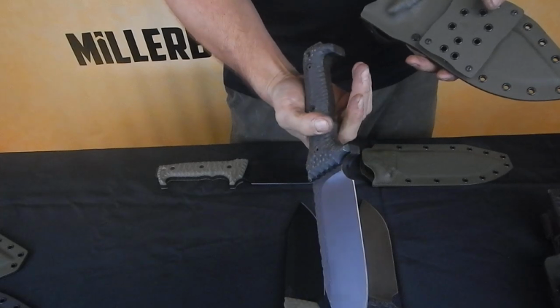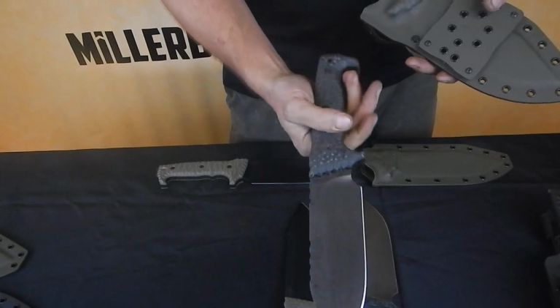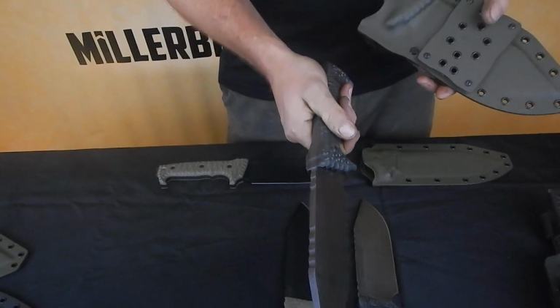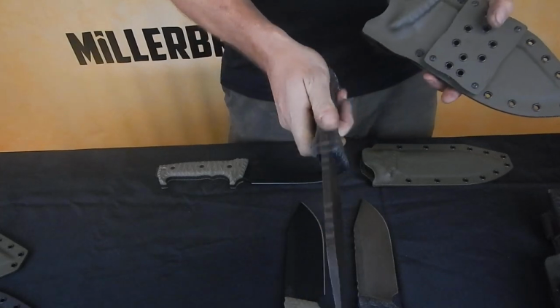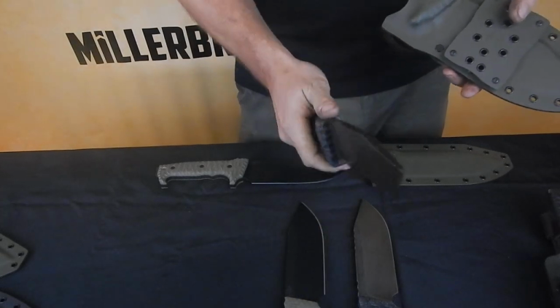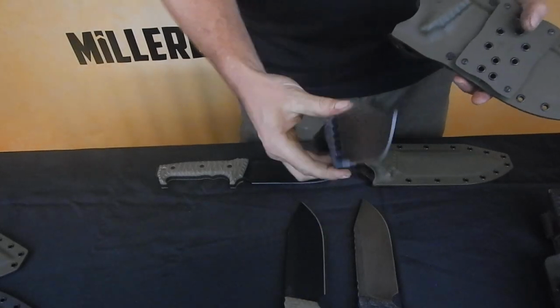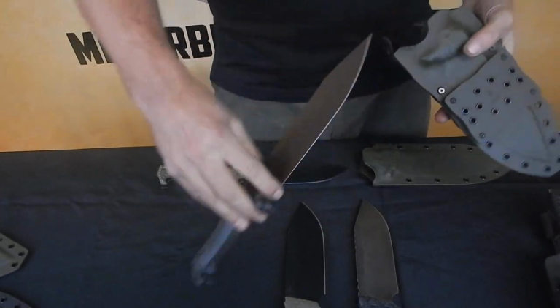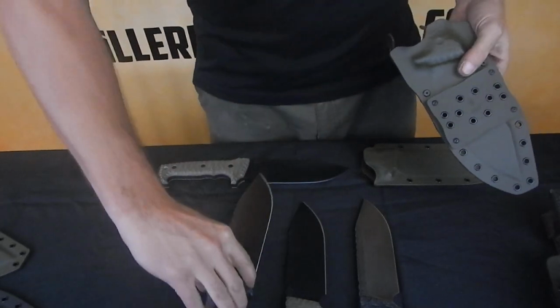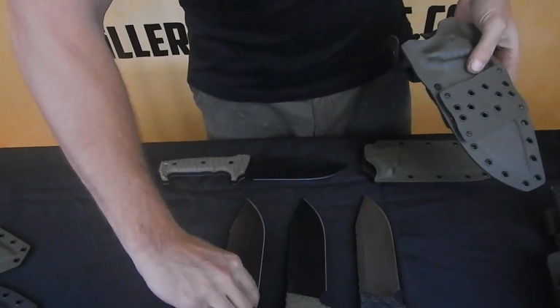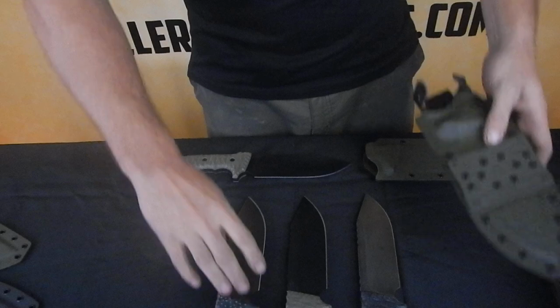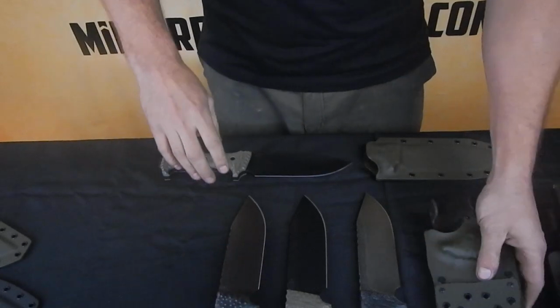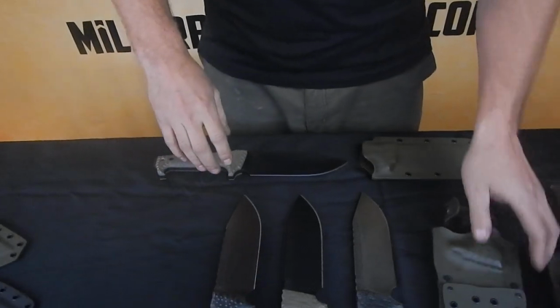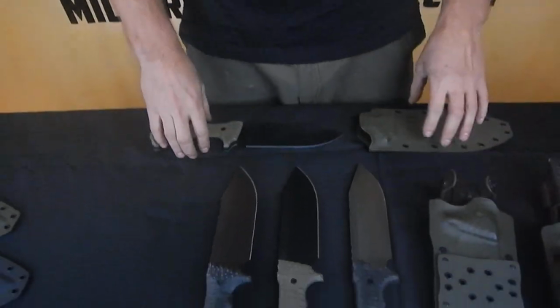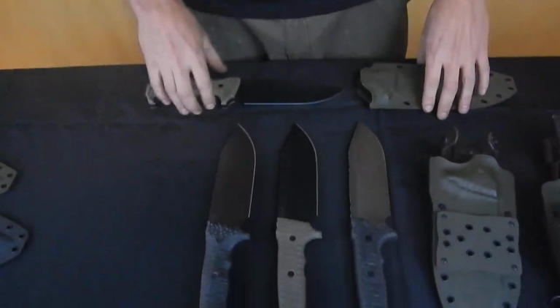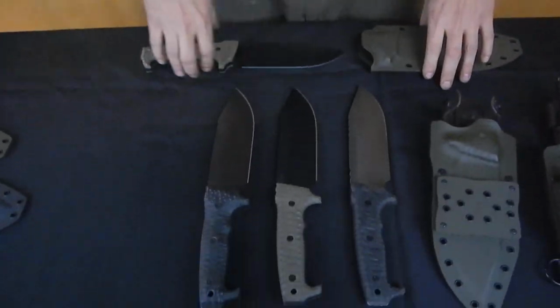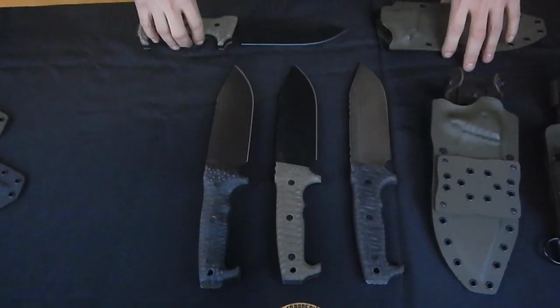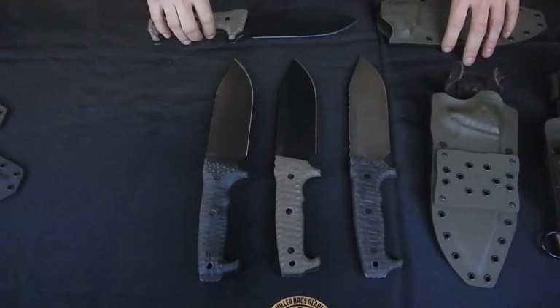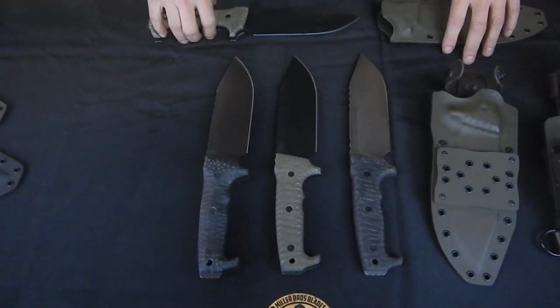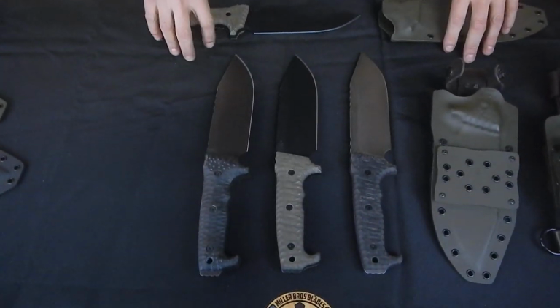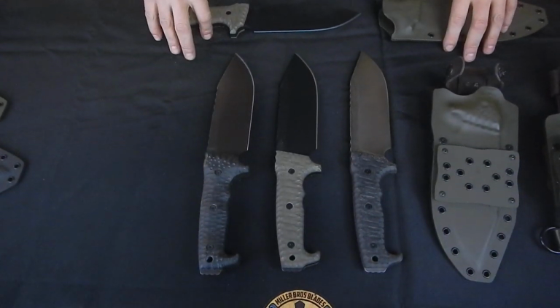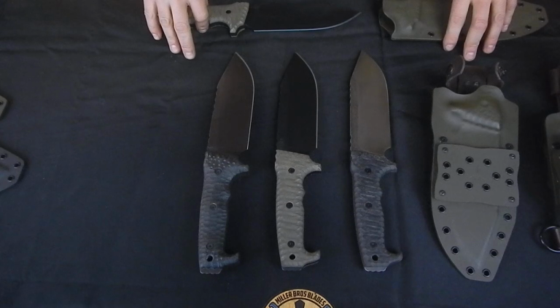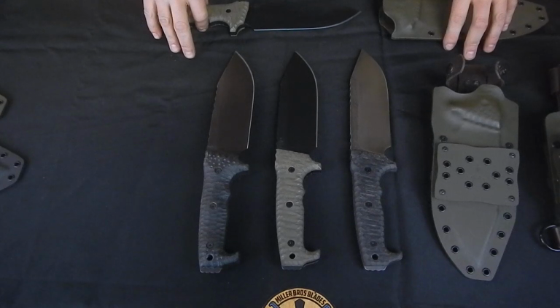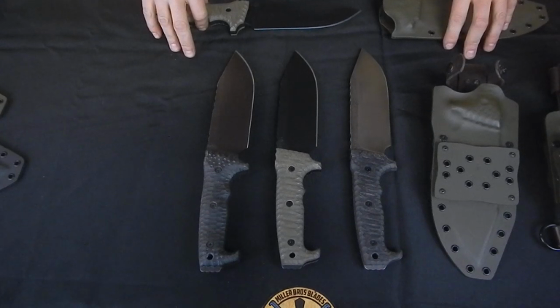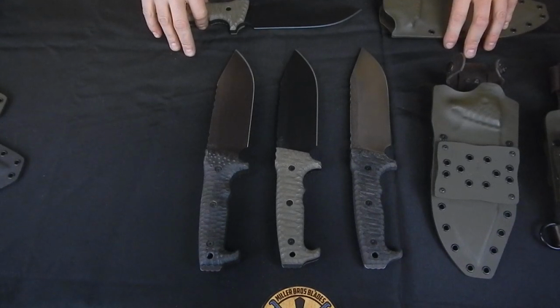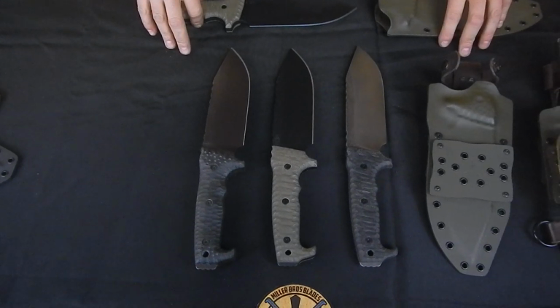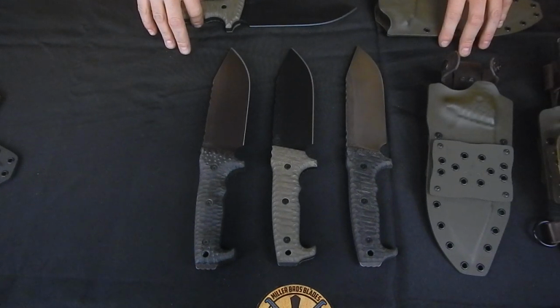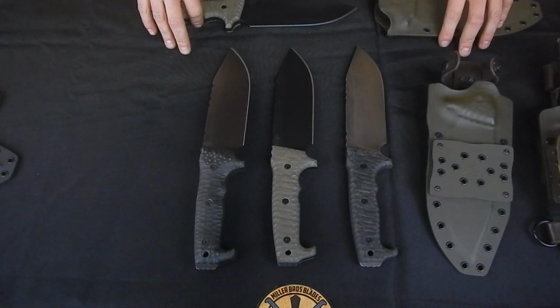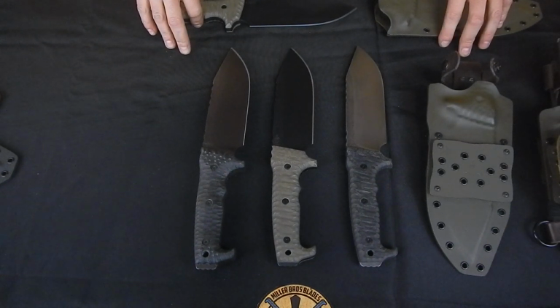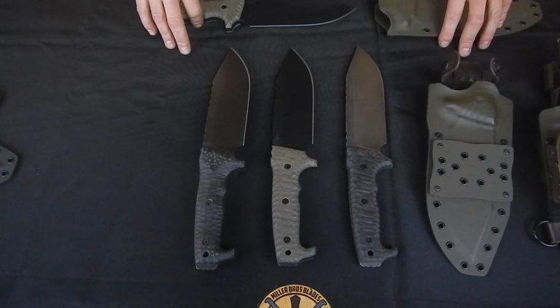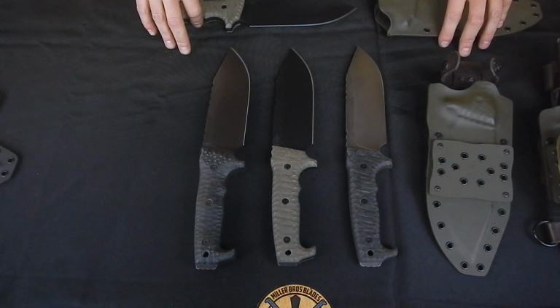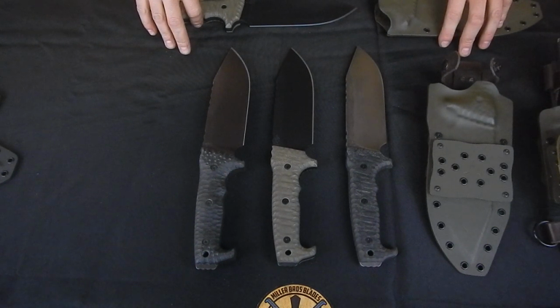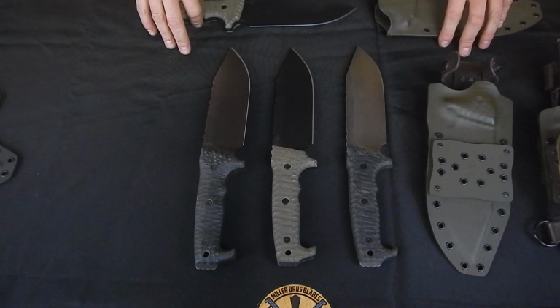Again, we can customize this knife to your liking. If you want any information on specs or customizing this model, get on our website, shoot us an email at MillerBrothersBlades.com. Thanks for watching.